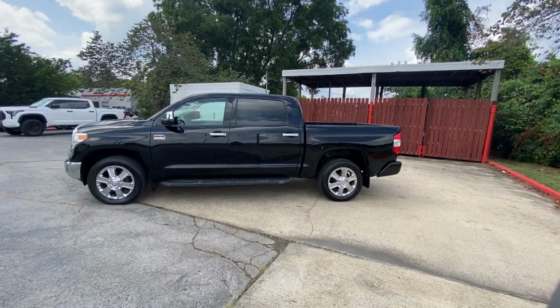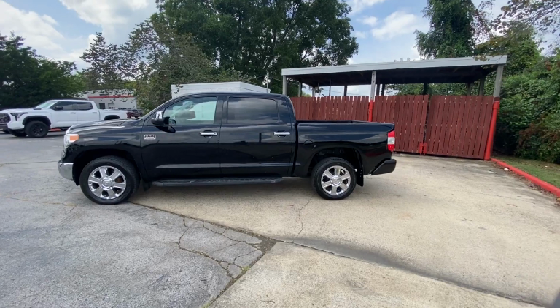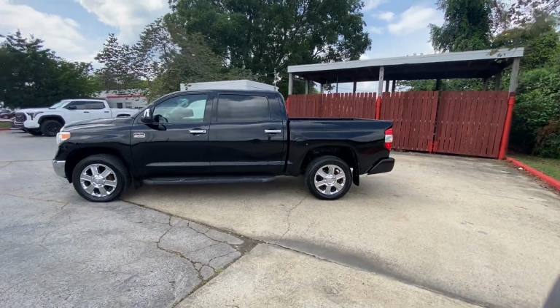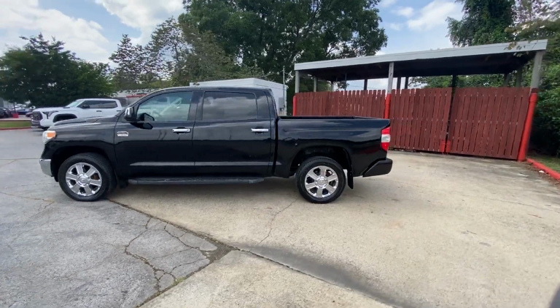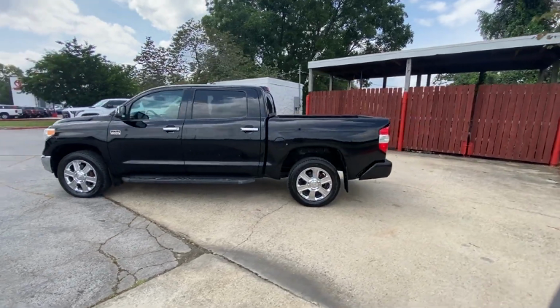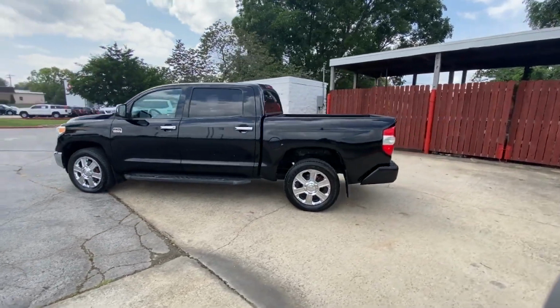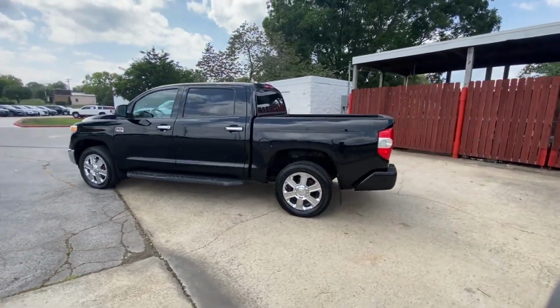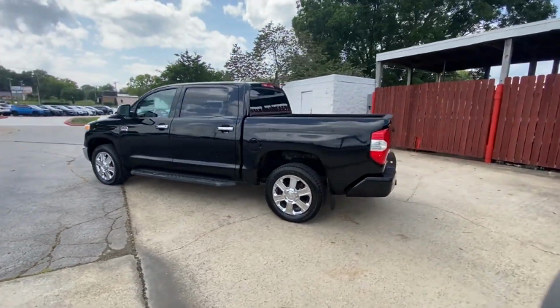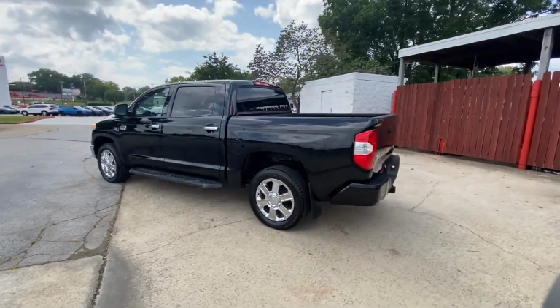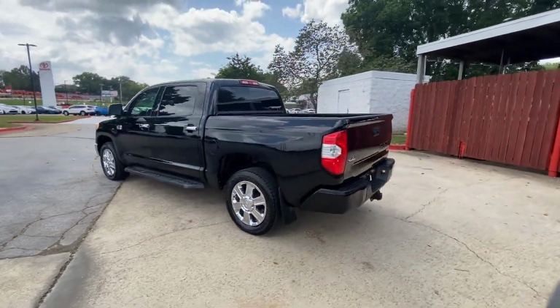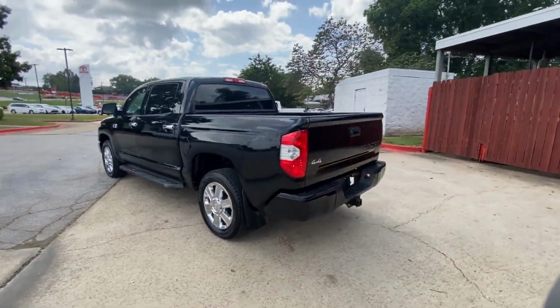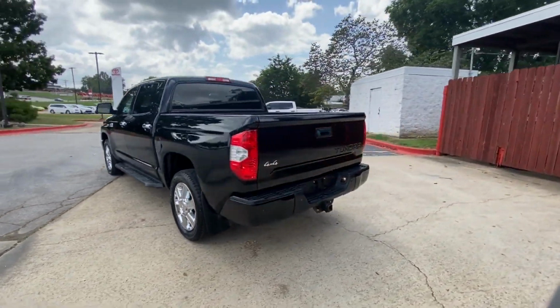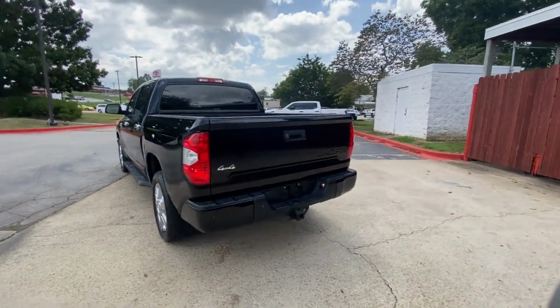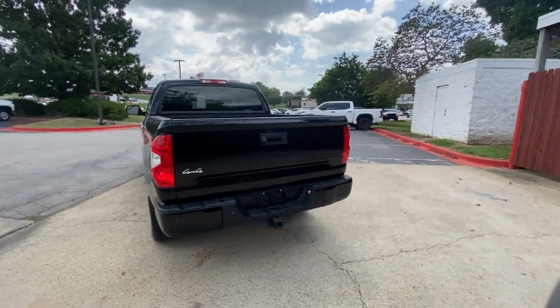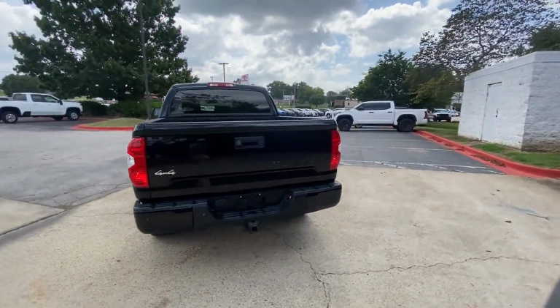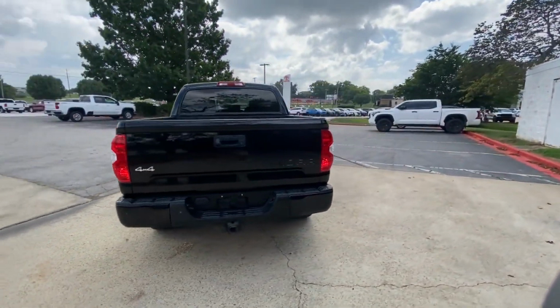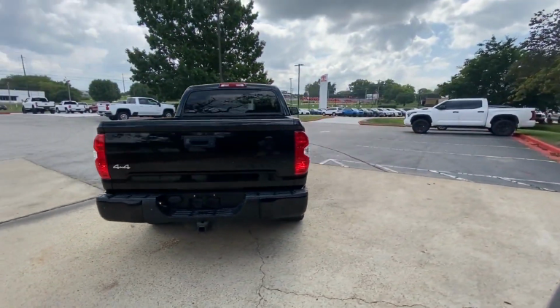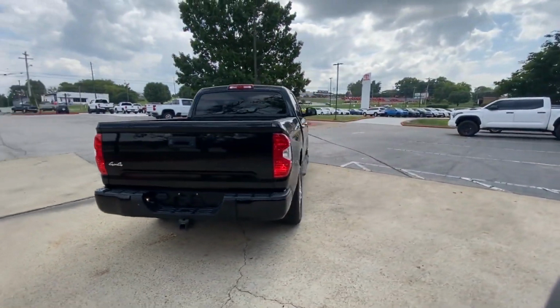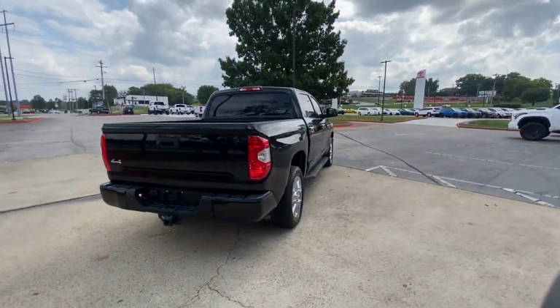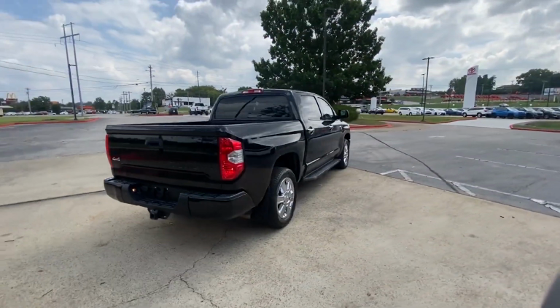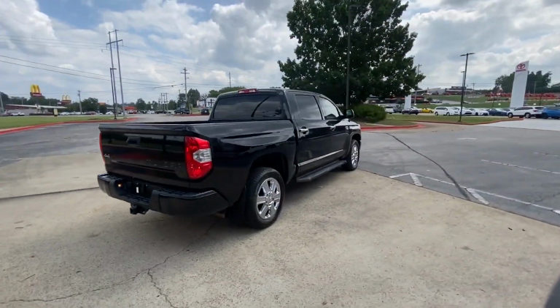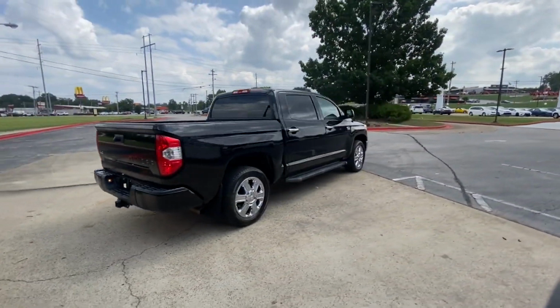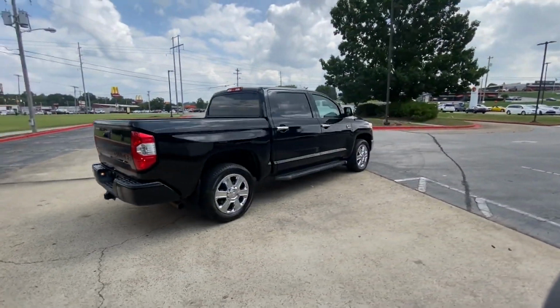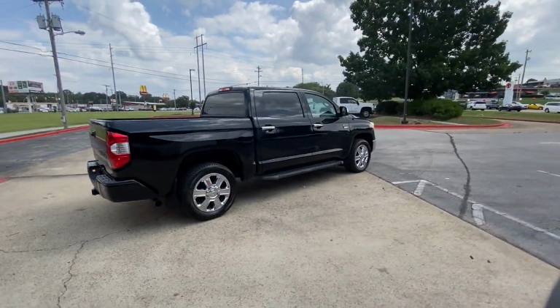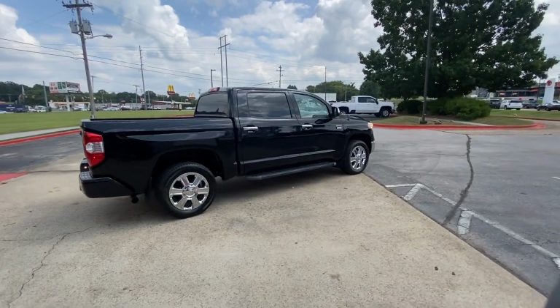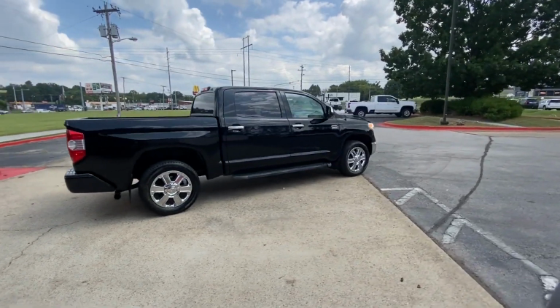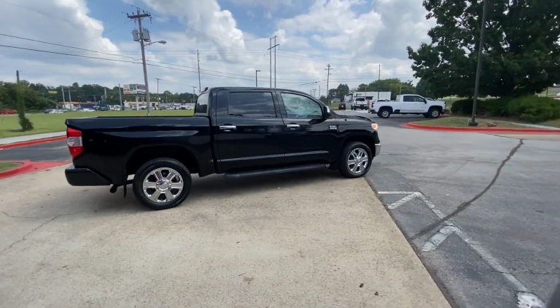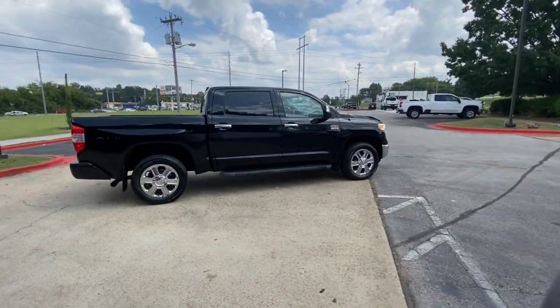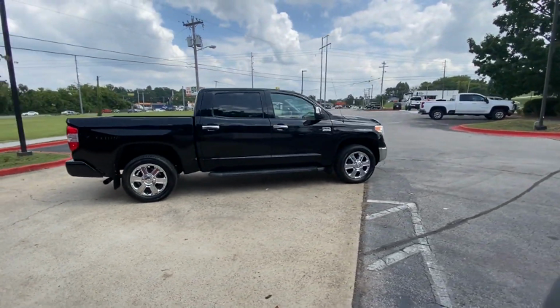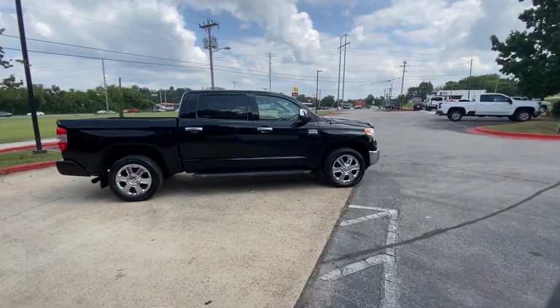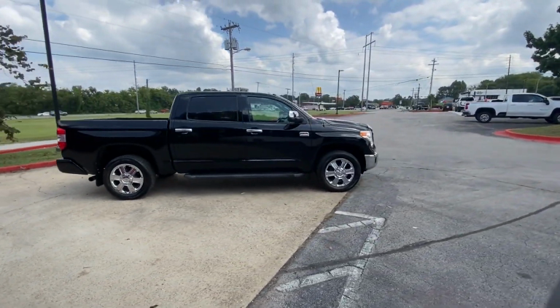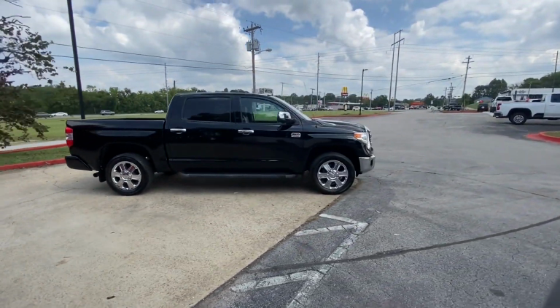2016 Toyota Tundra 4WD Truck. This pickup truck offers two full rows of seating for premium comfort. Experience the difference with these exceptional built-in comfort and convenience features.